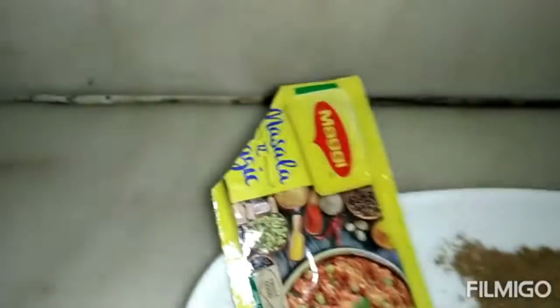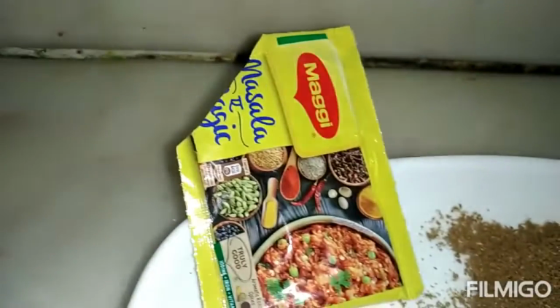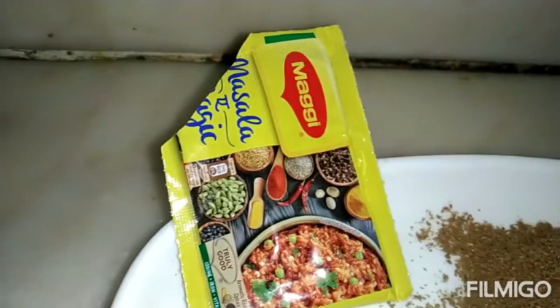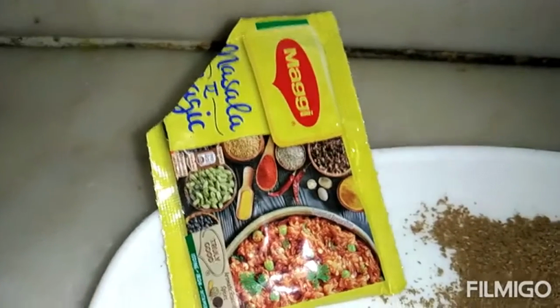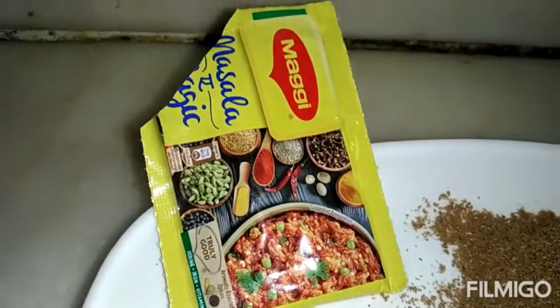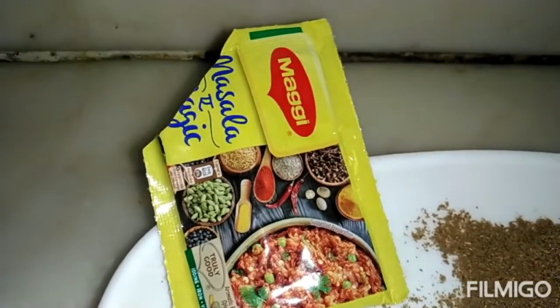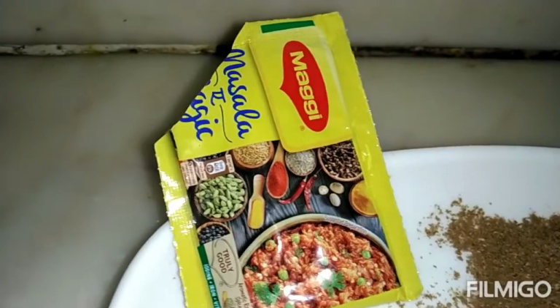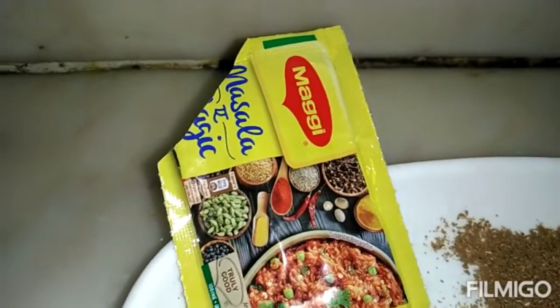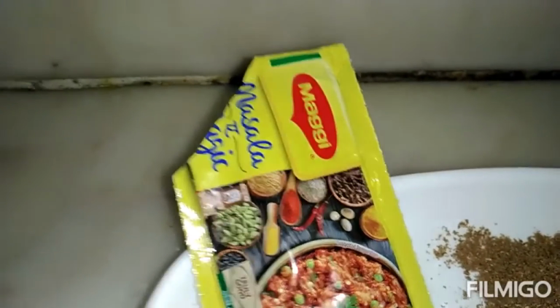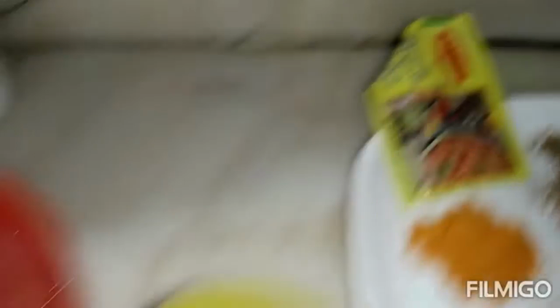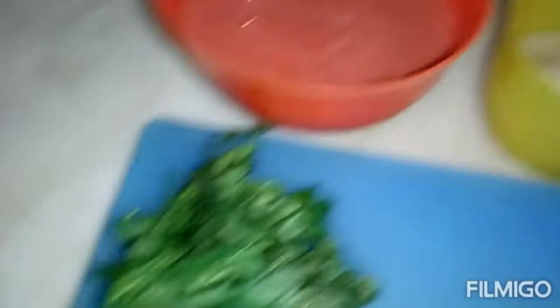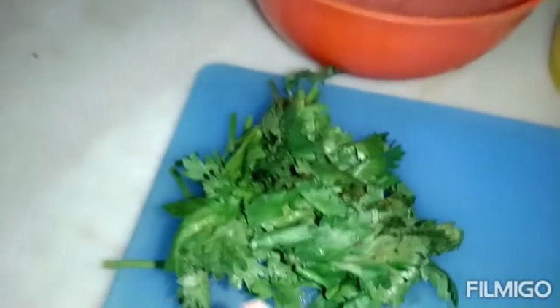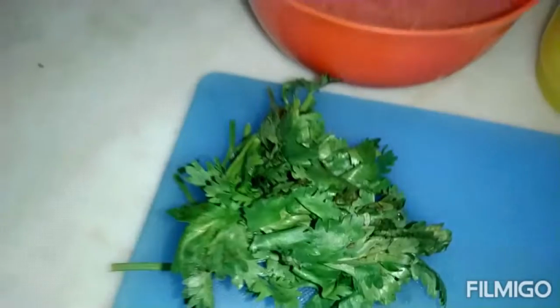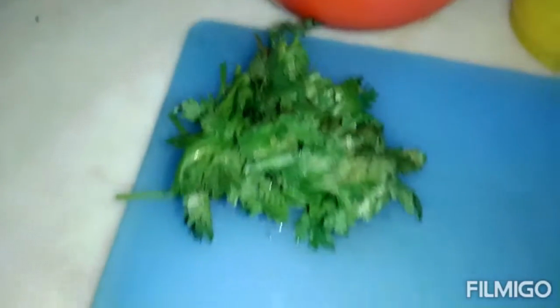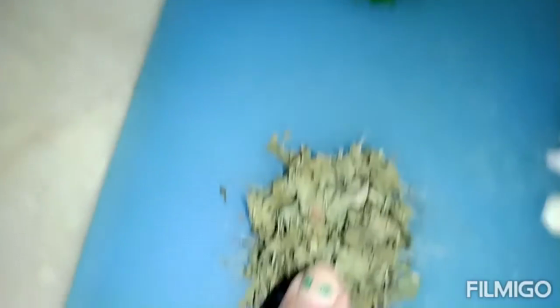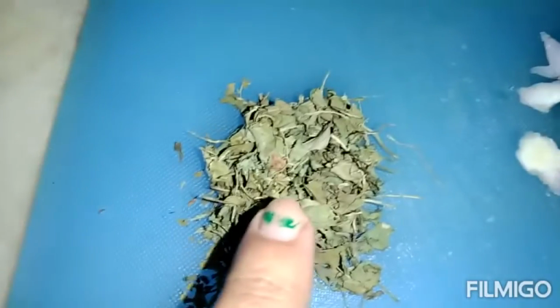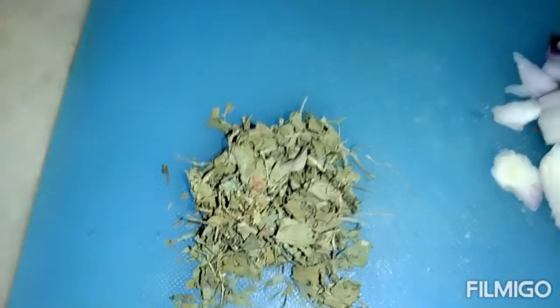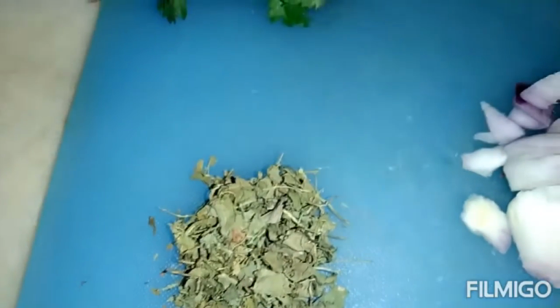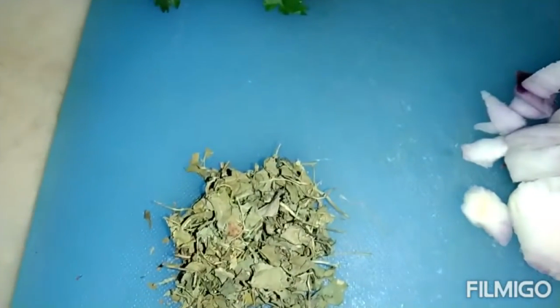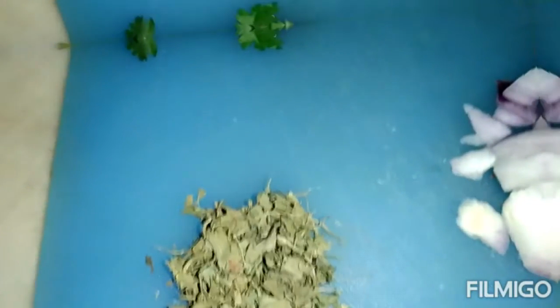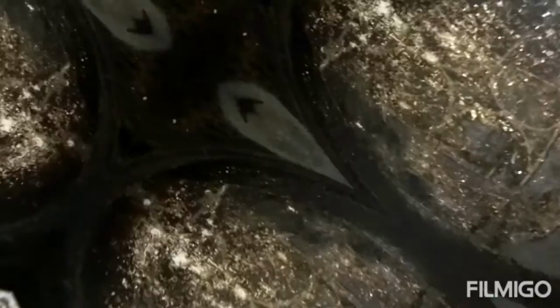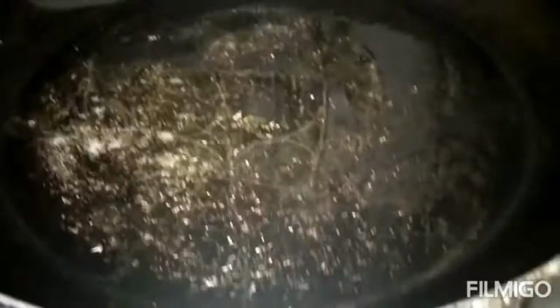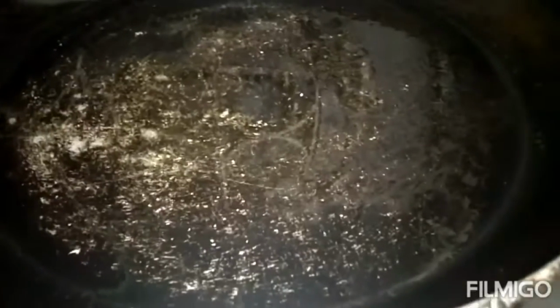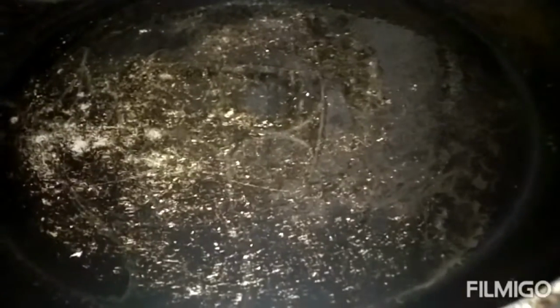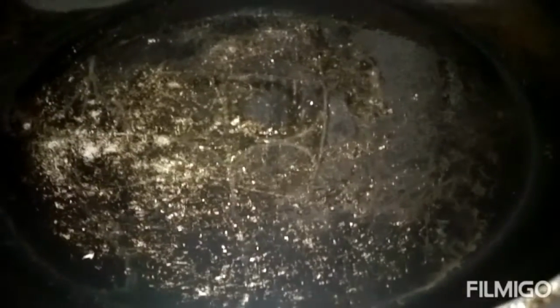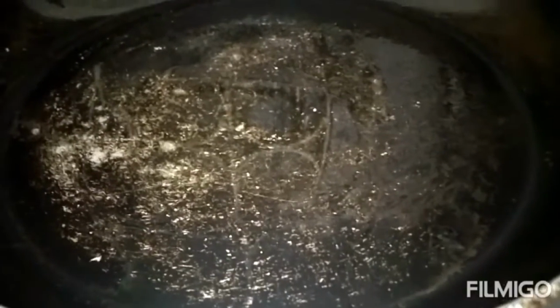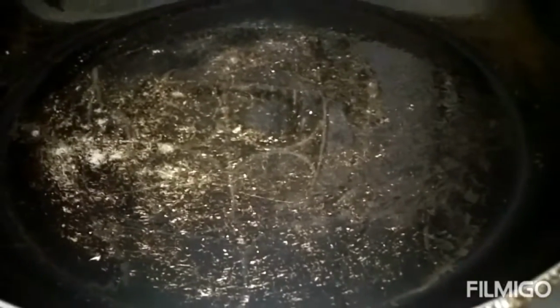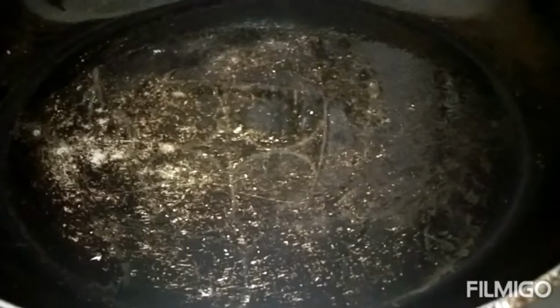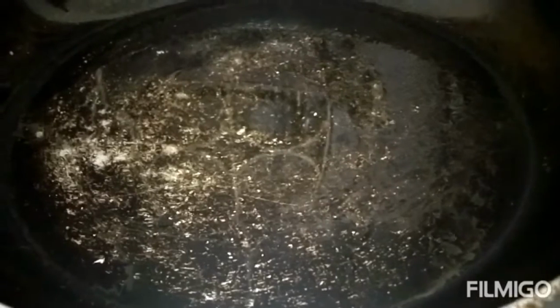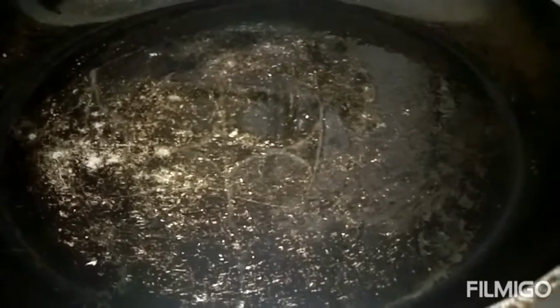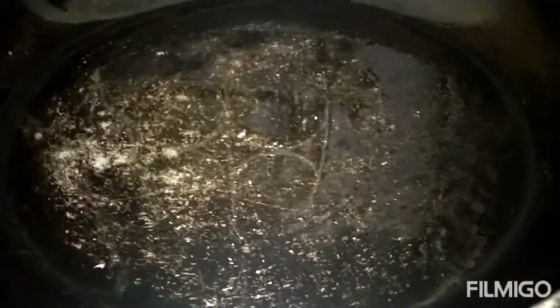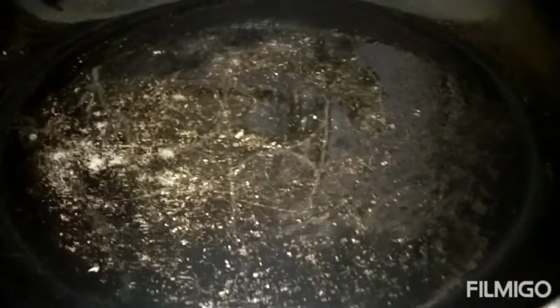I am going to make the masala. I am going to make coriander. I am going to make gravy ready with 4 tablespoon white oil.